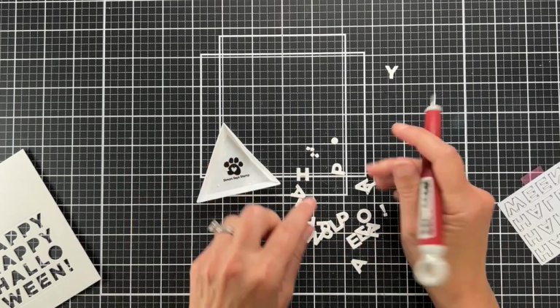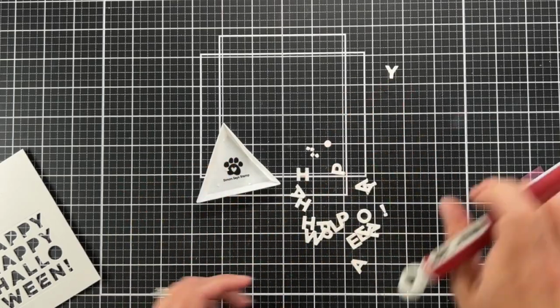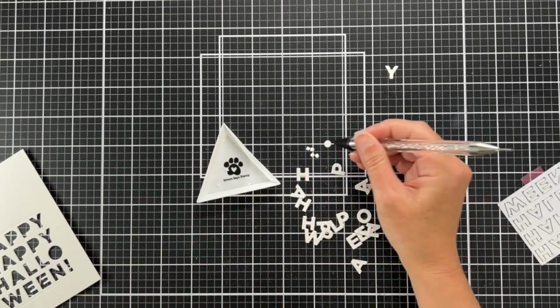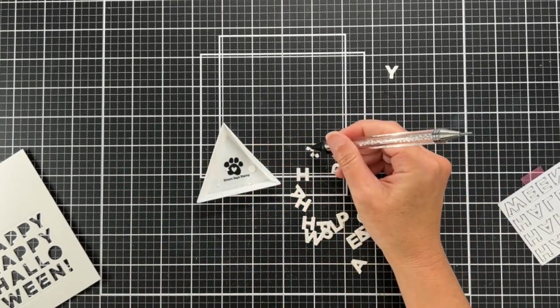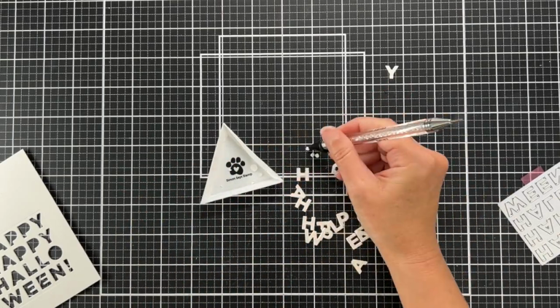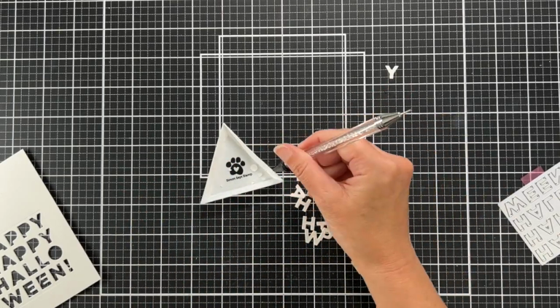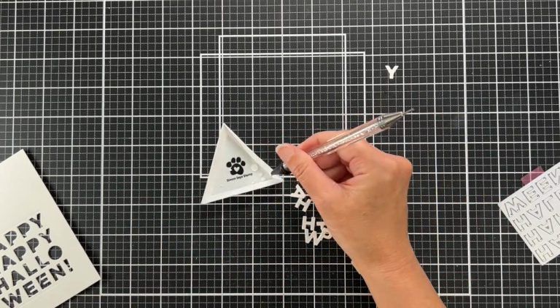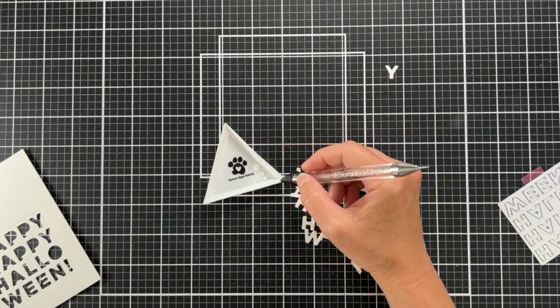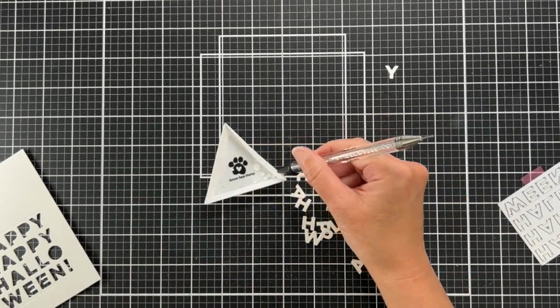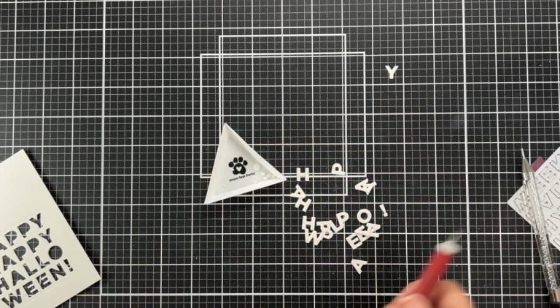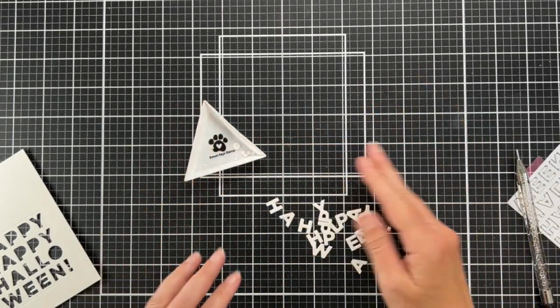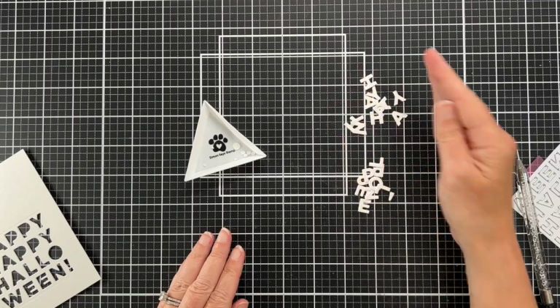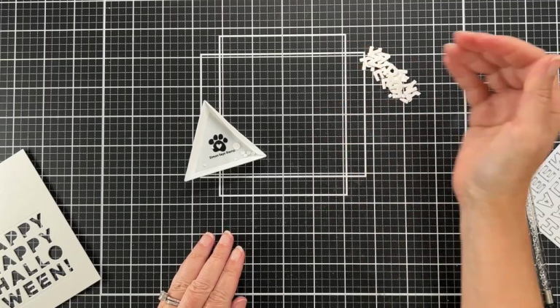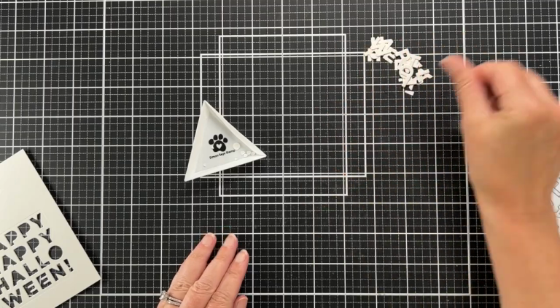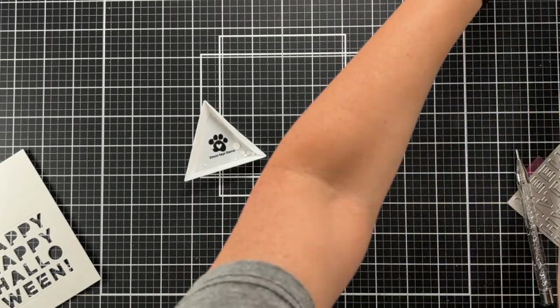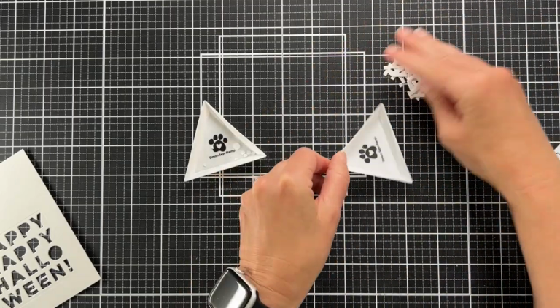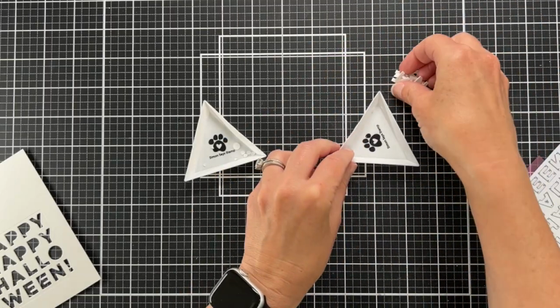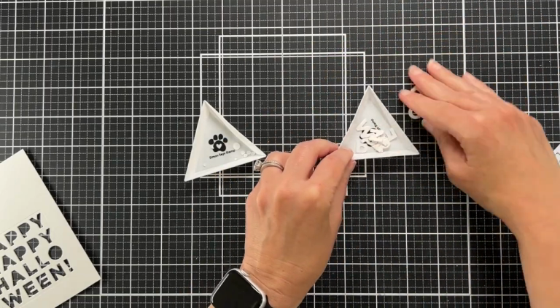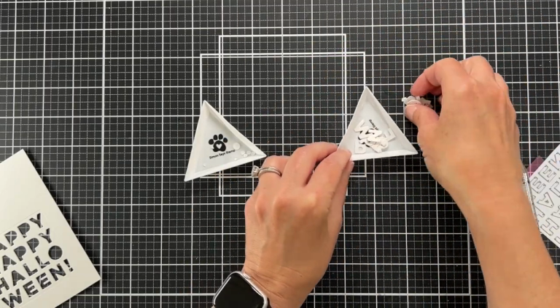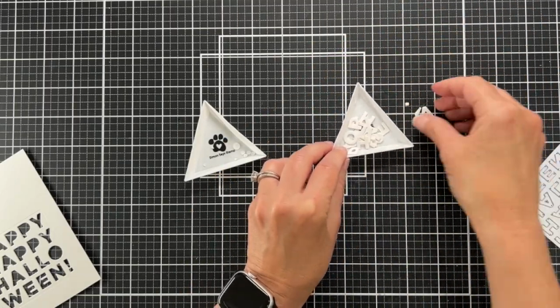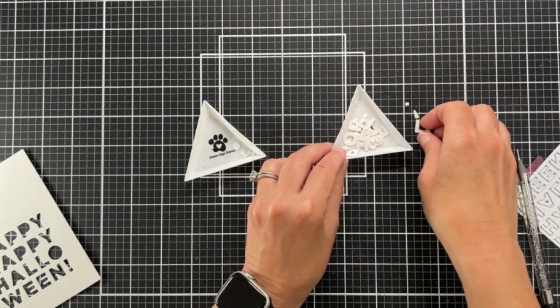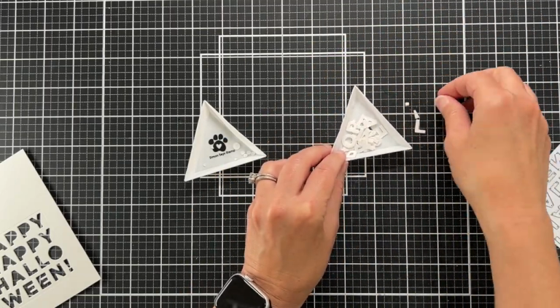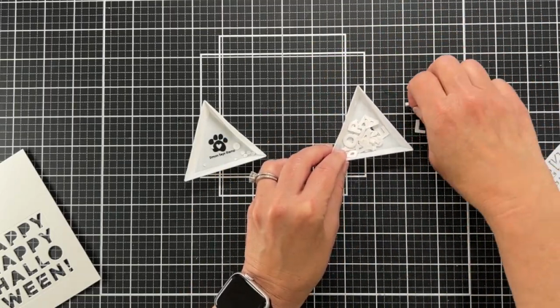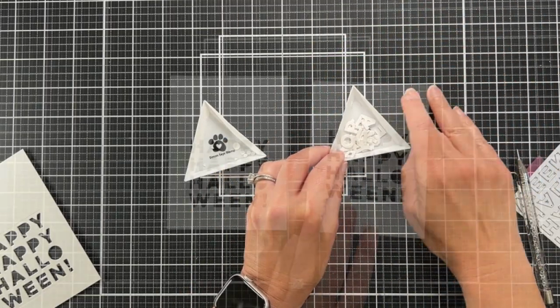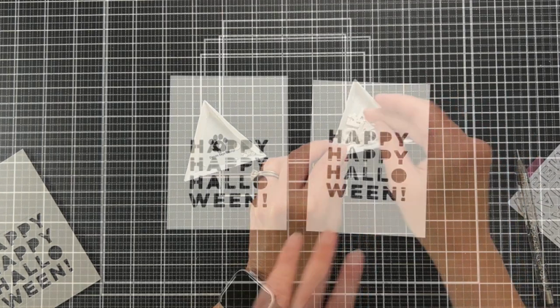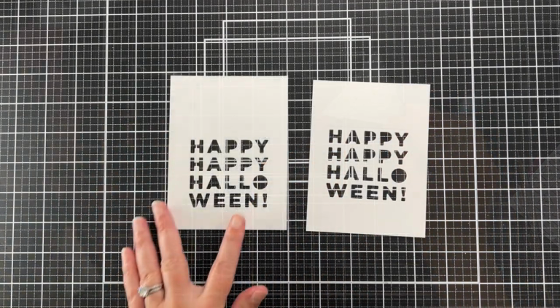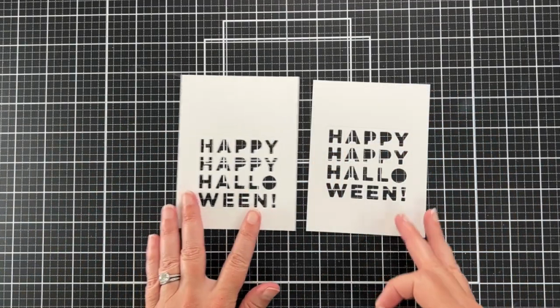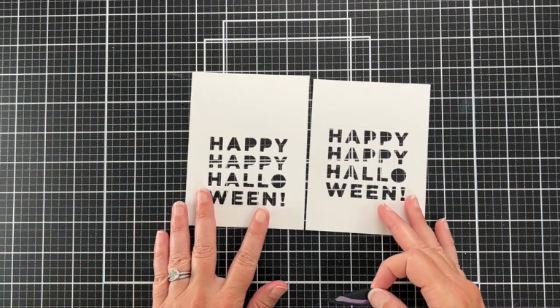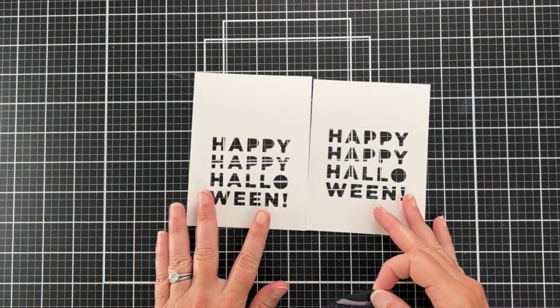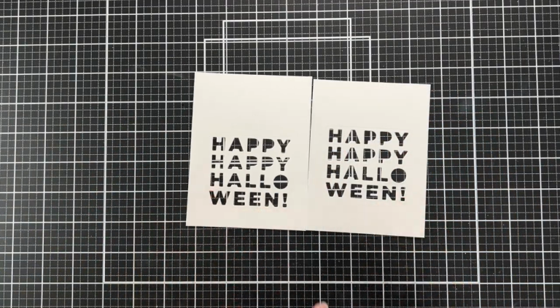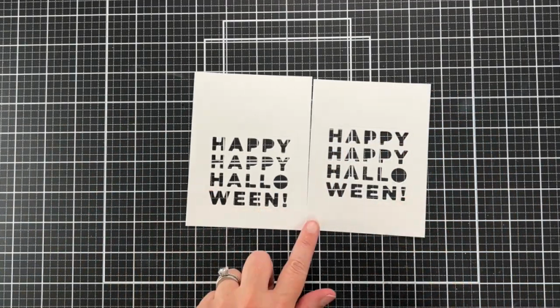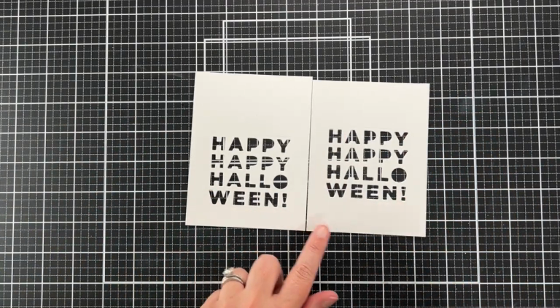I'm going to put those aside so I don't lose them — because I lose everything — and then I'll save the letters as well, because I can use those for another card. I can stack the letters and just use them on a card.